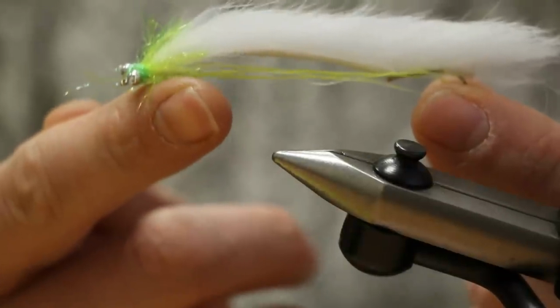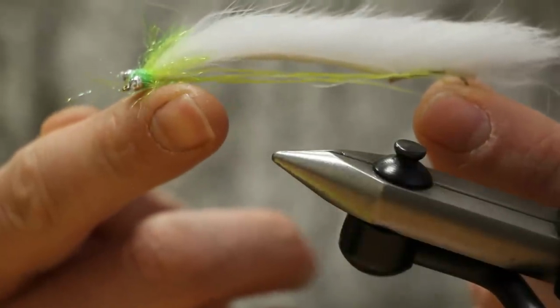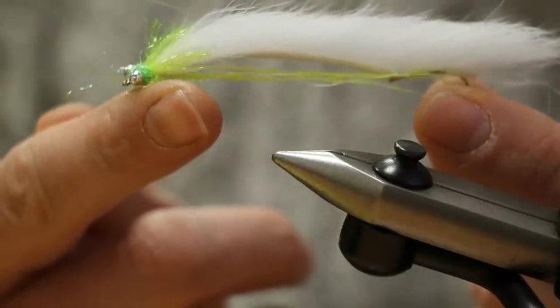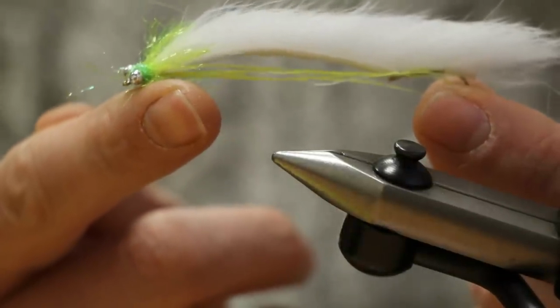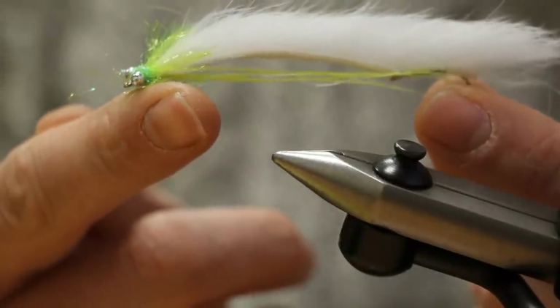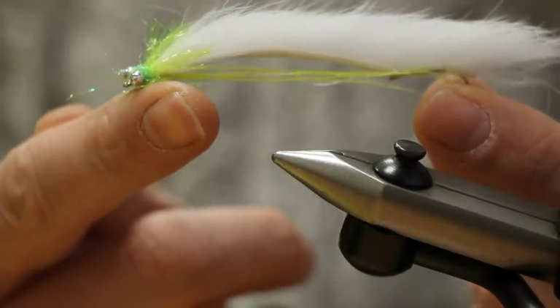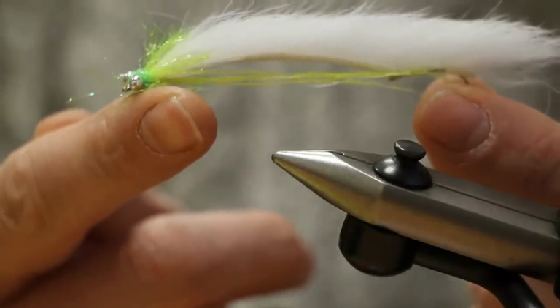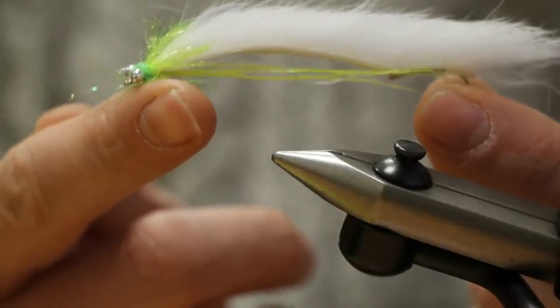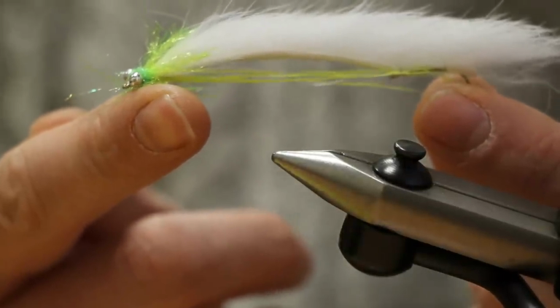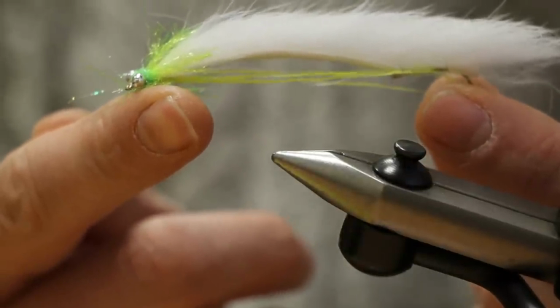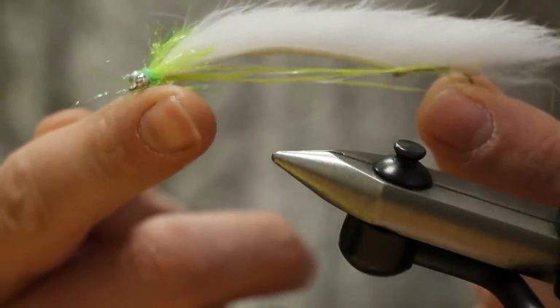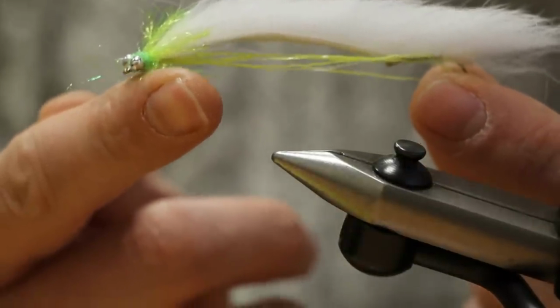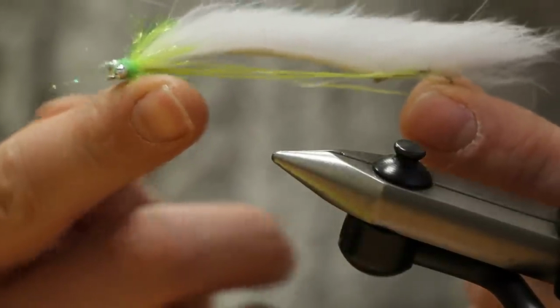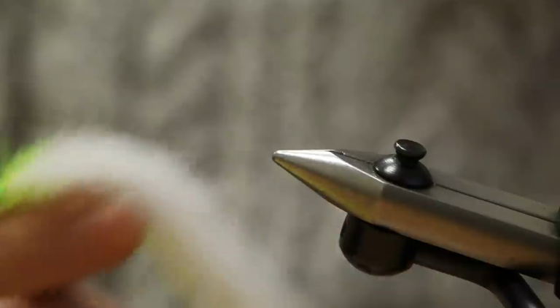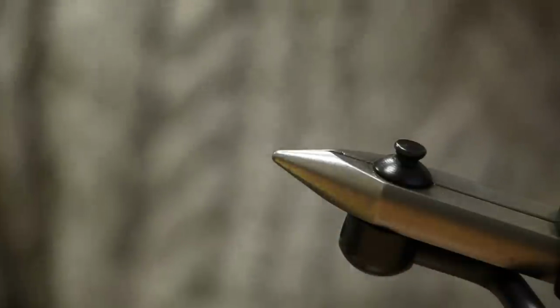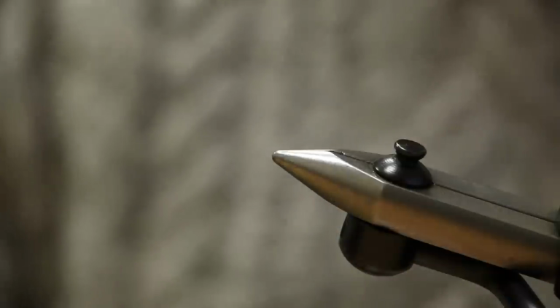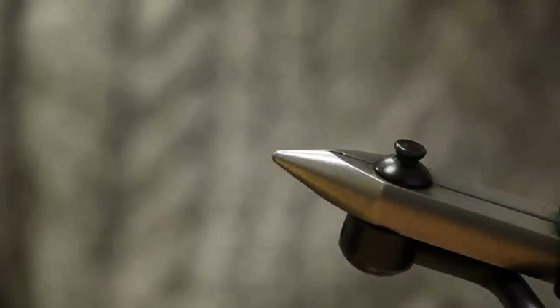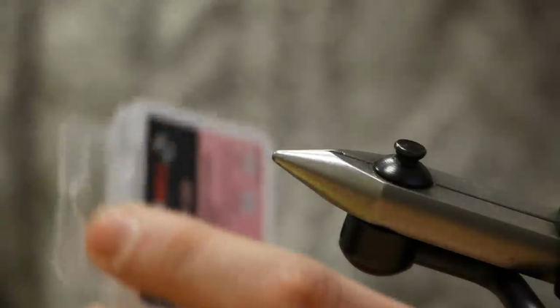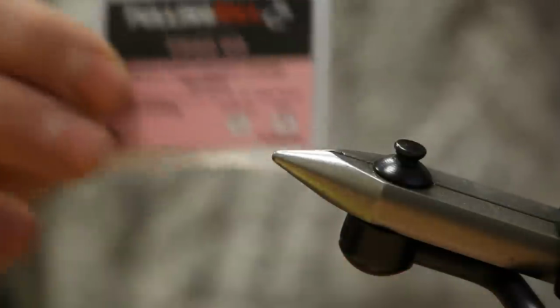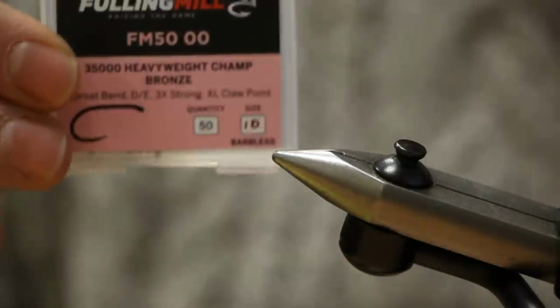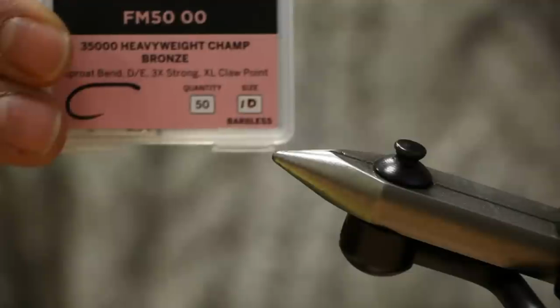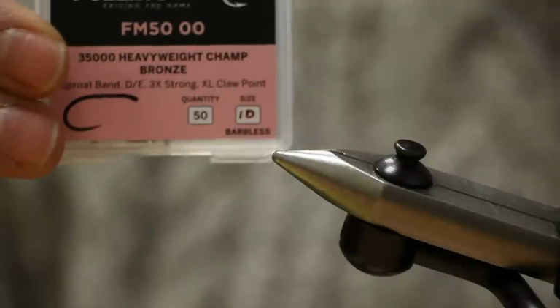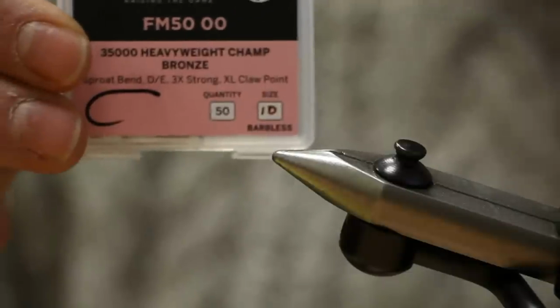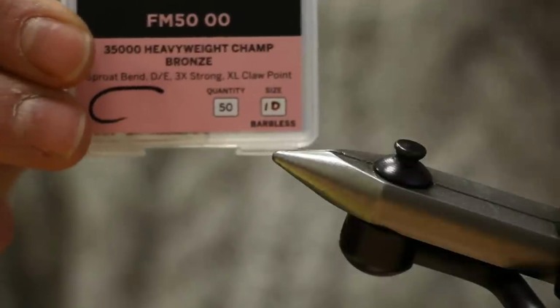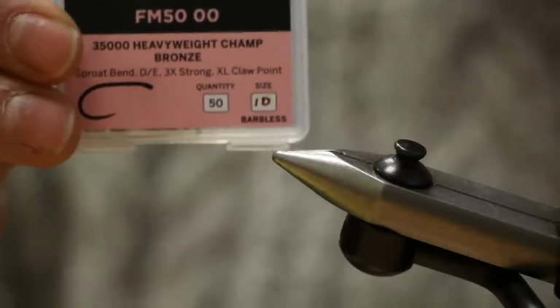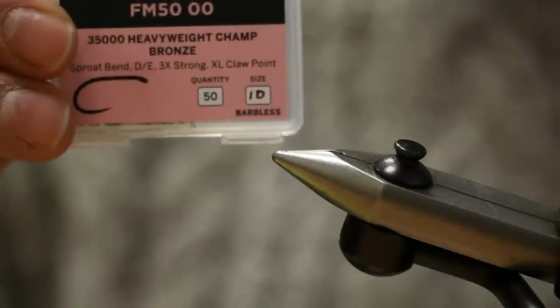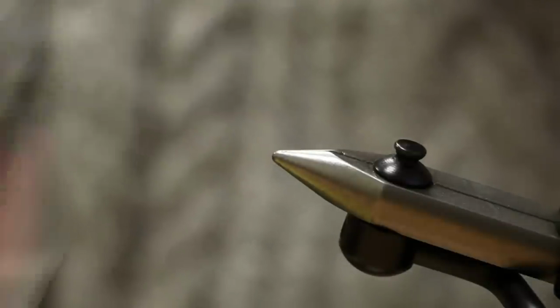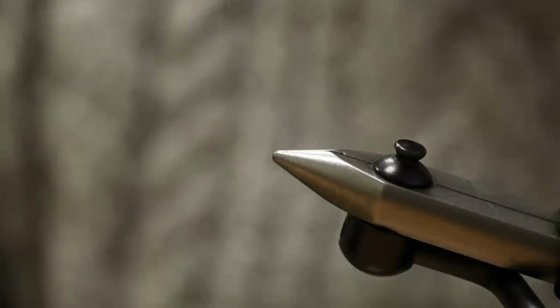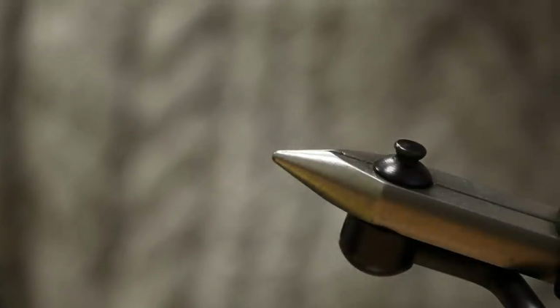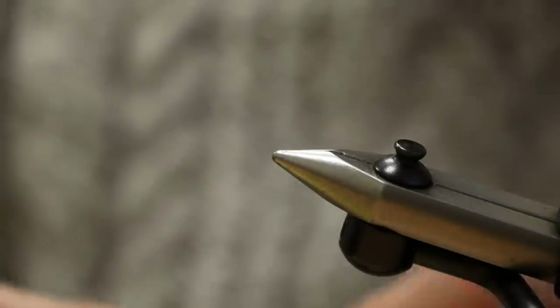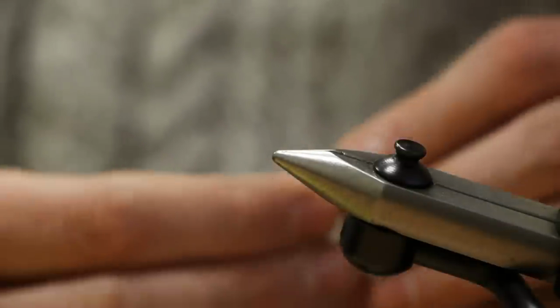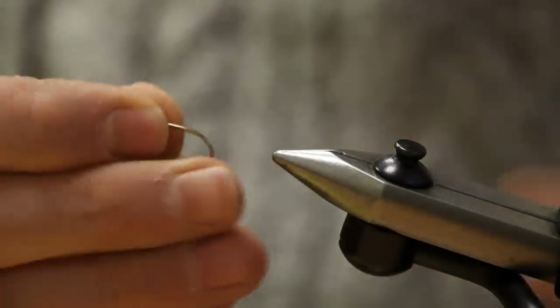Today we are going to show you how to tie the Fuling Mill White Snake. We are using the Heavyweight Champ hook in a size 10, so stick the first hook in the vise.